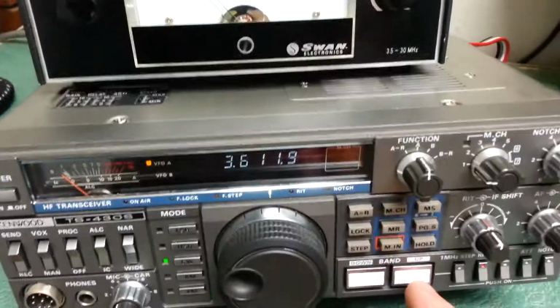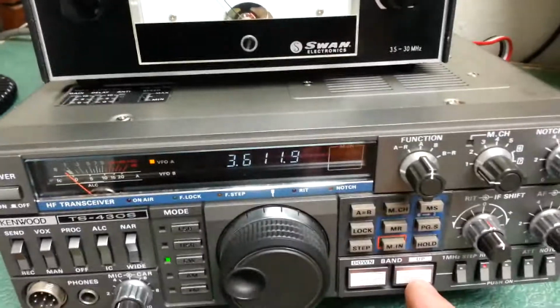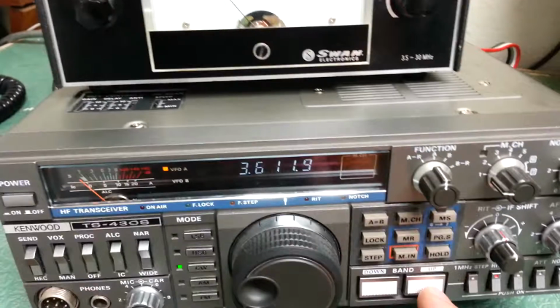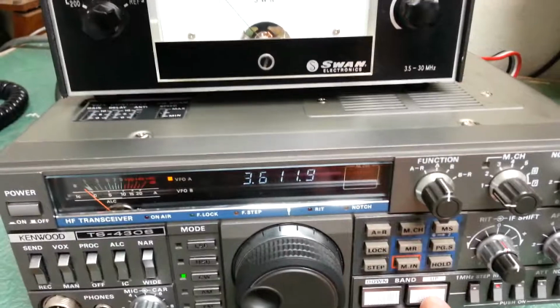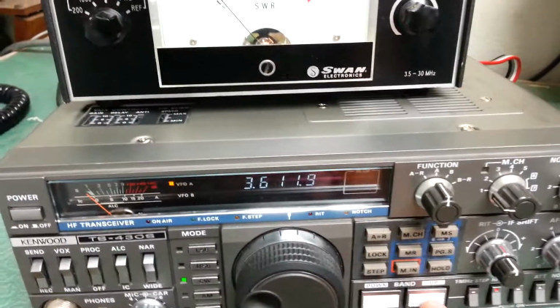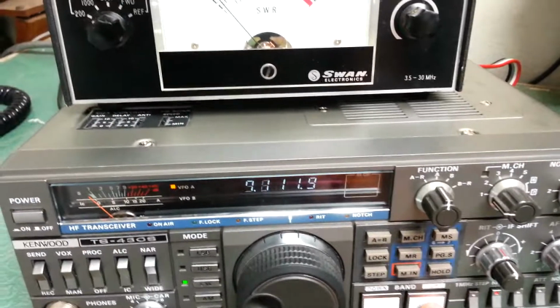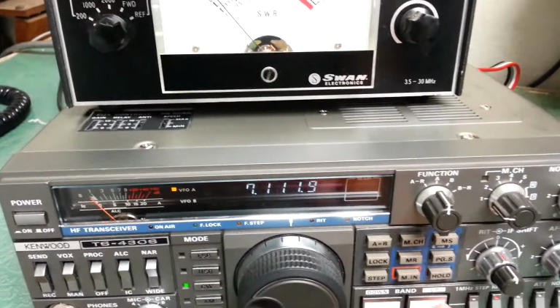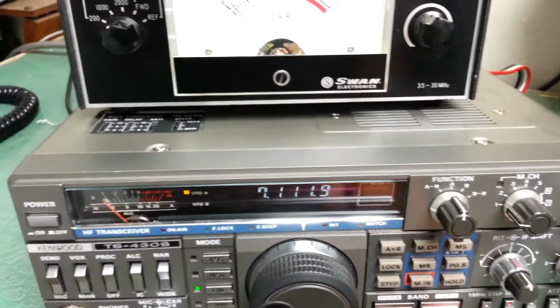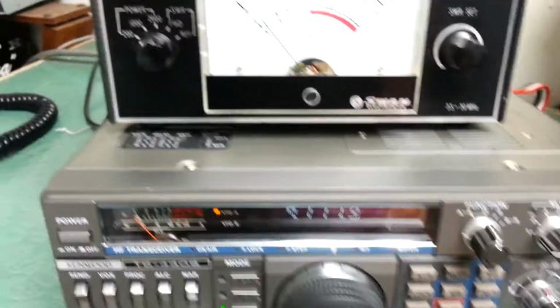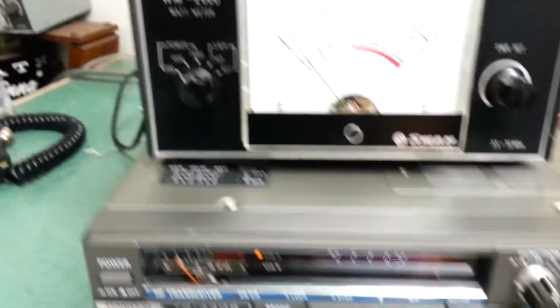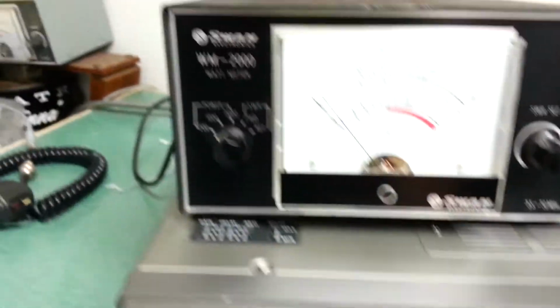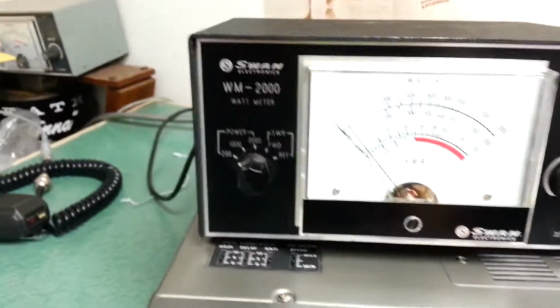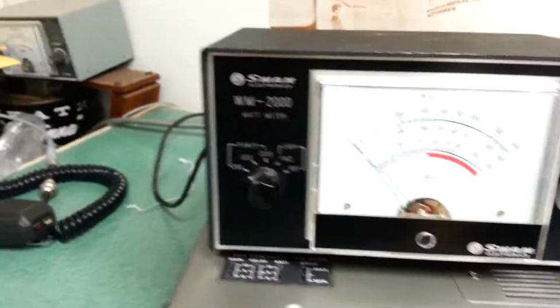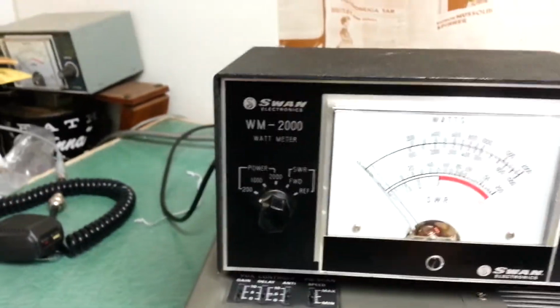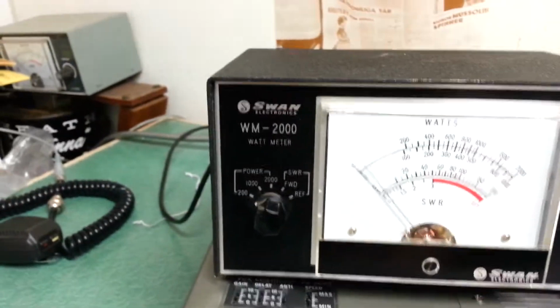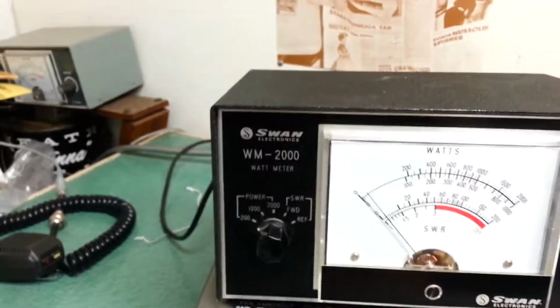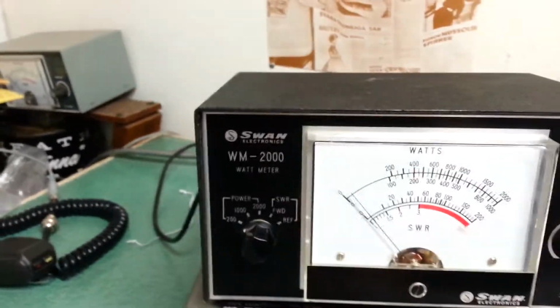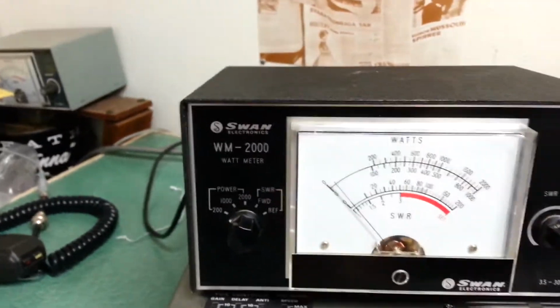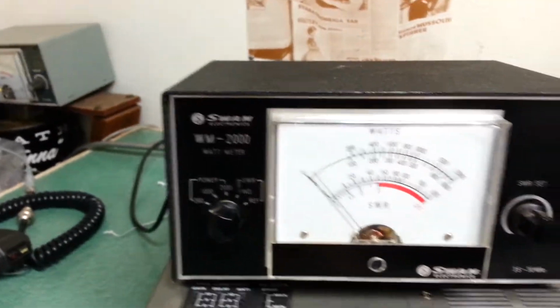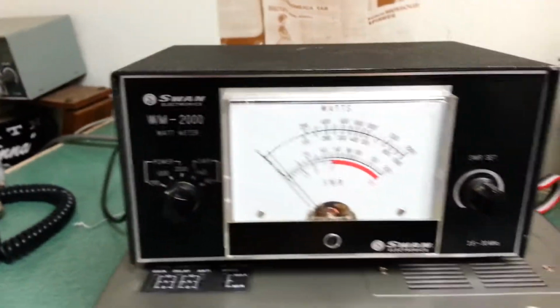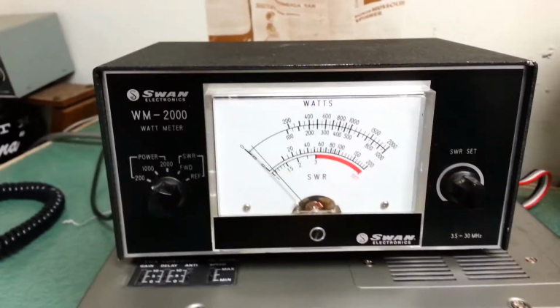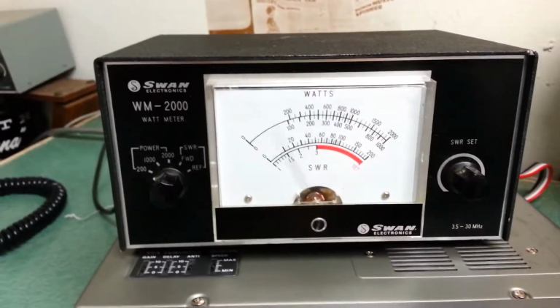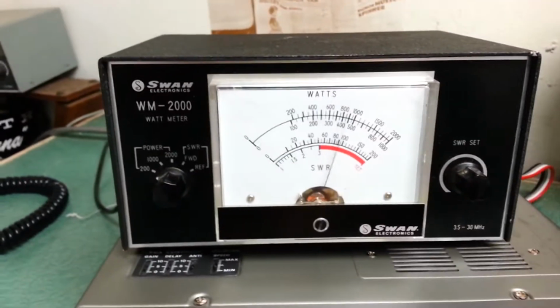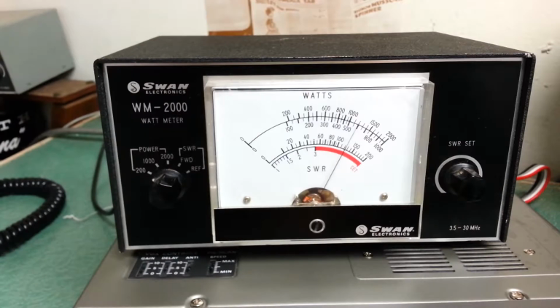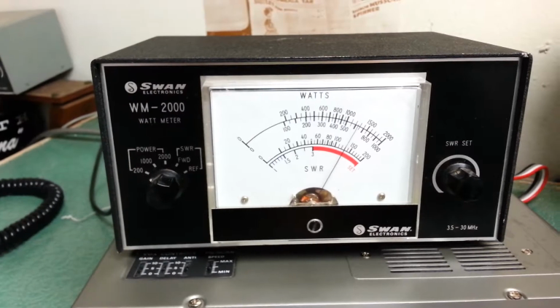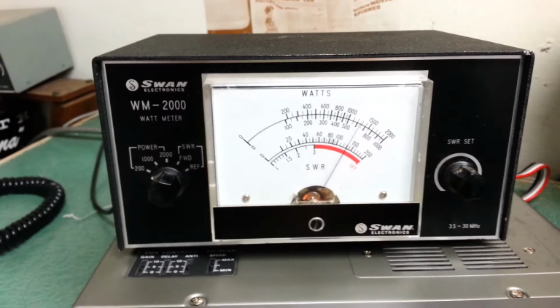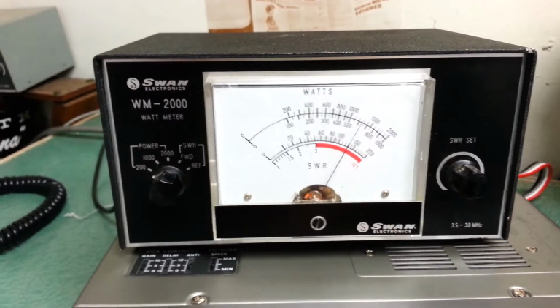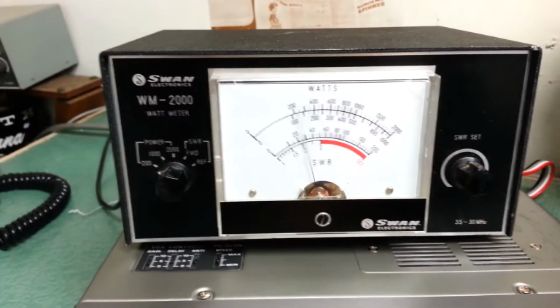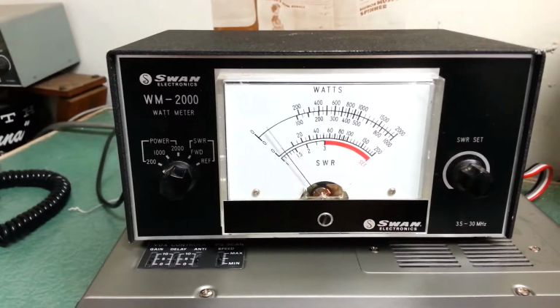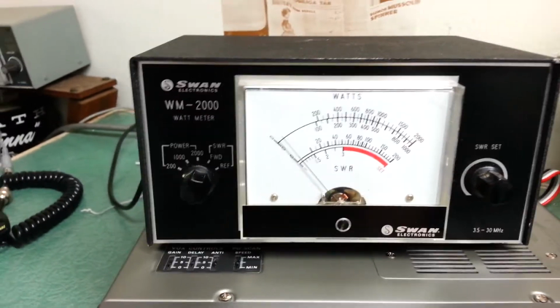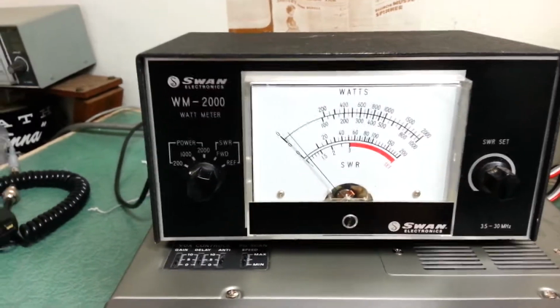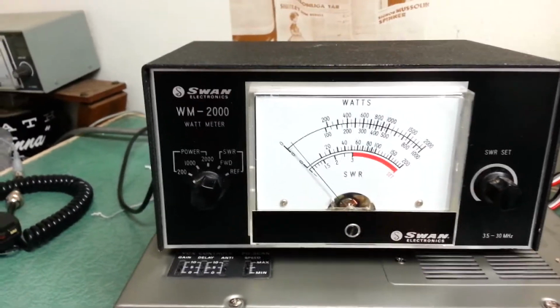We'll go ahead and — actually I was in 80 meters. Here's 40, and again that send switch is there. As you can see, well over 100 watts.